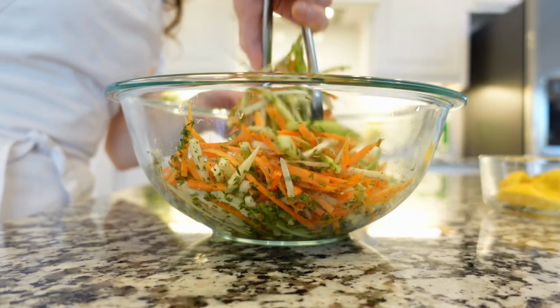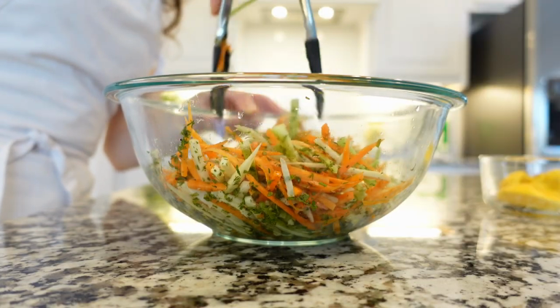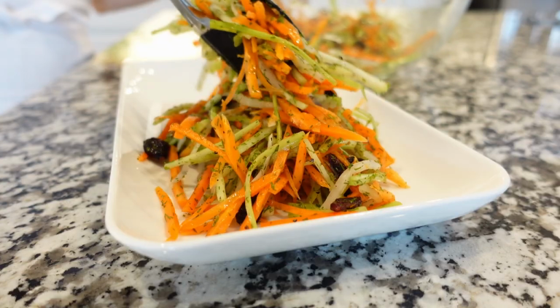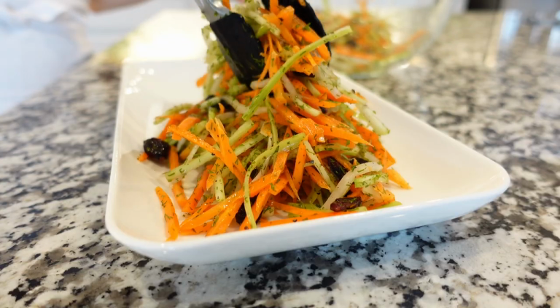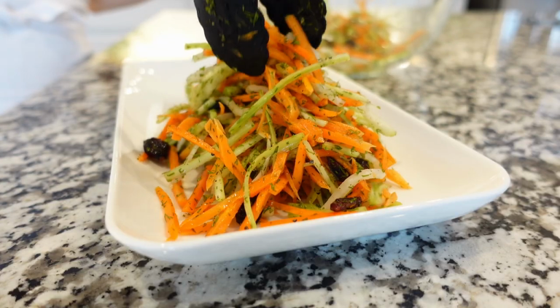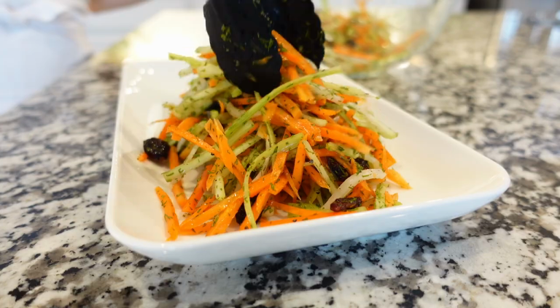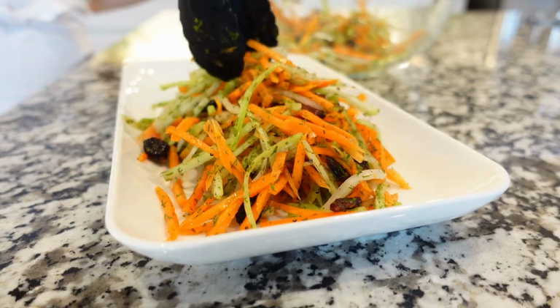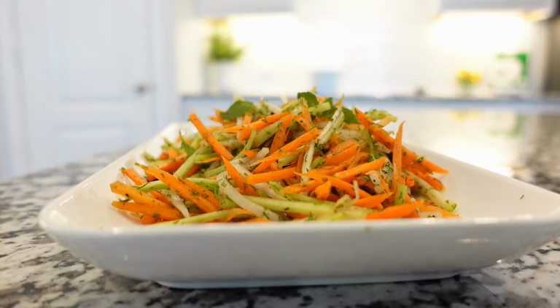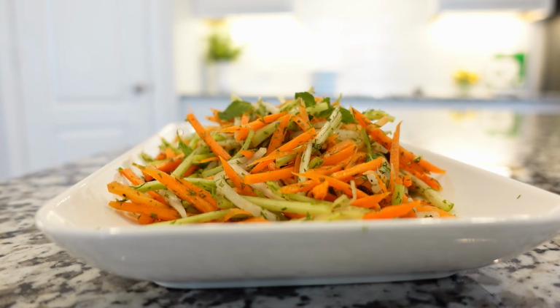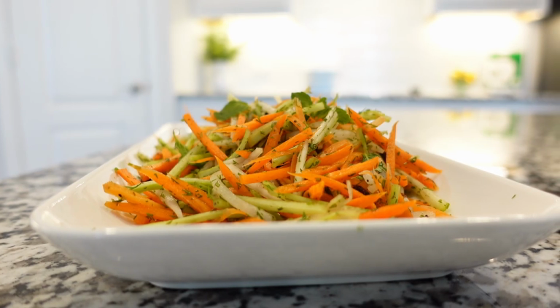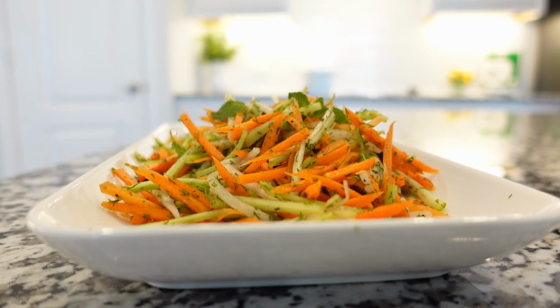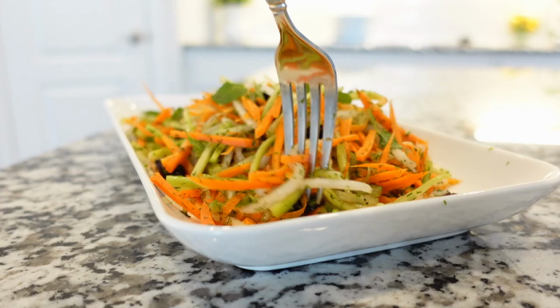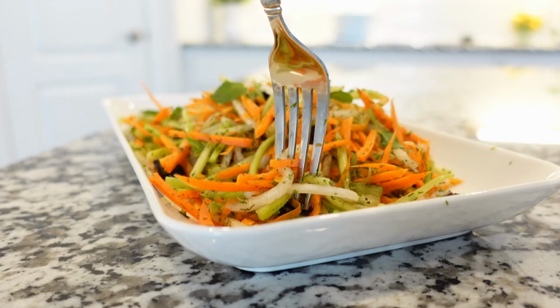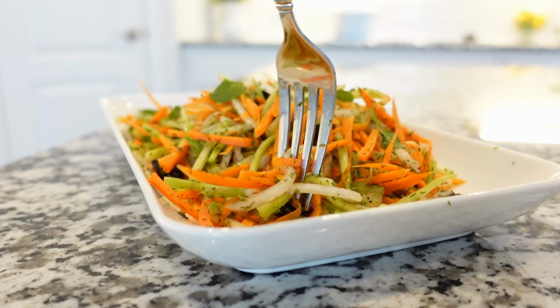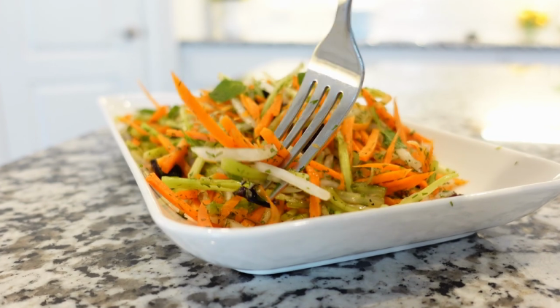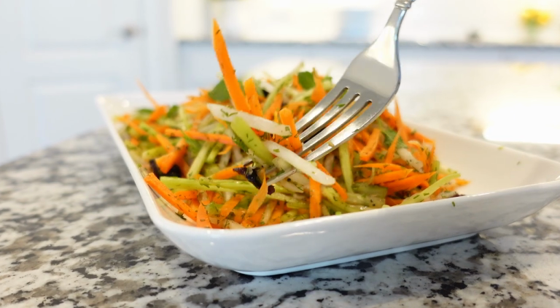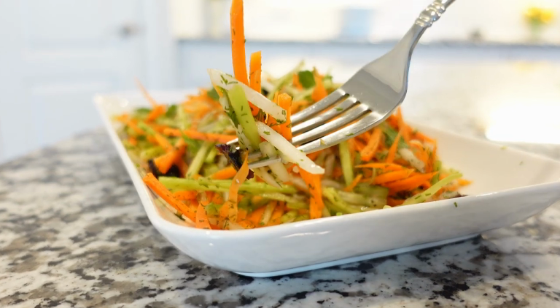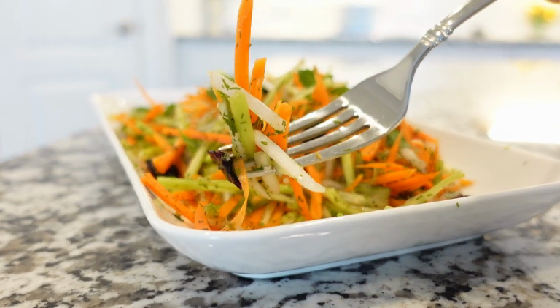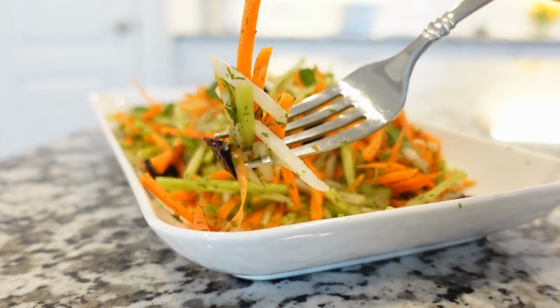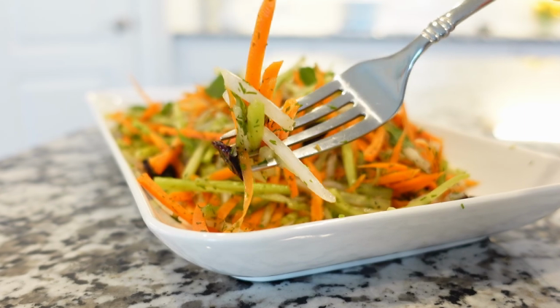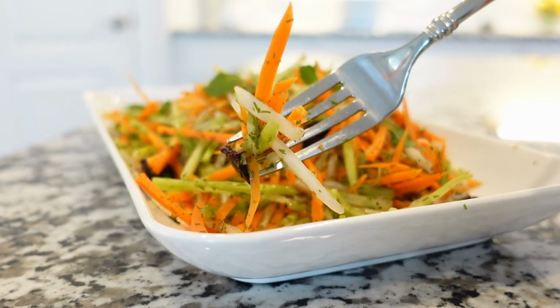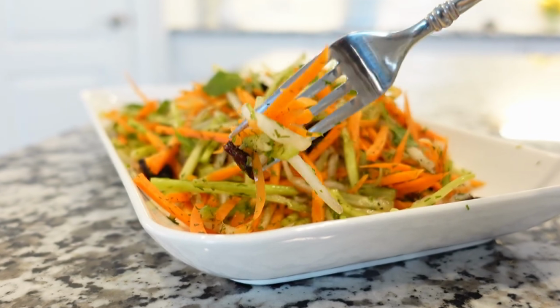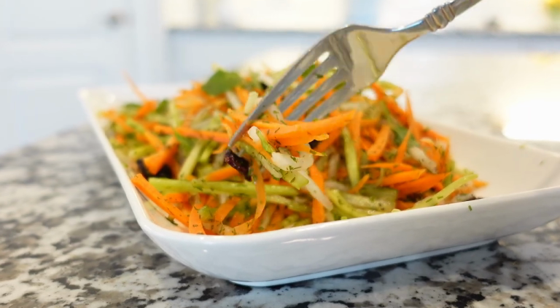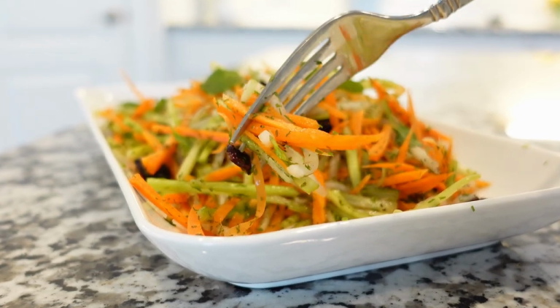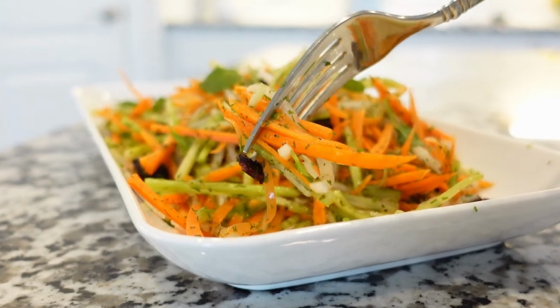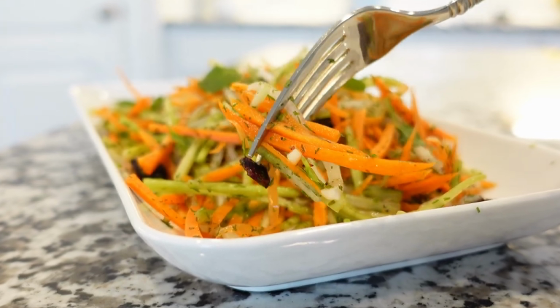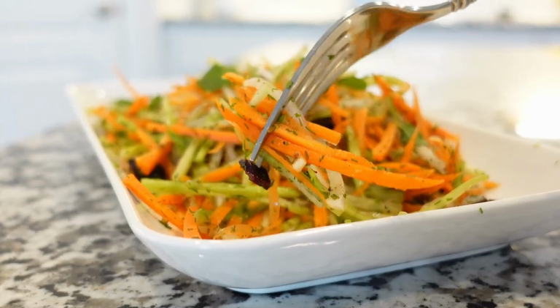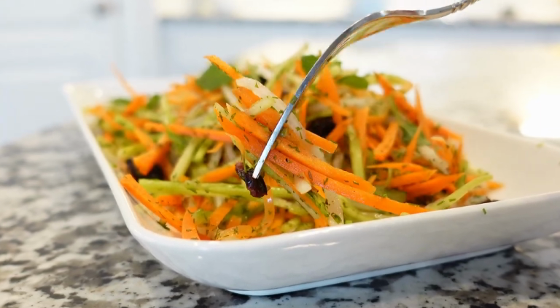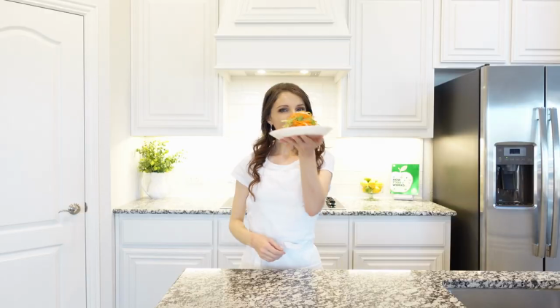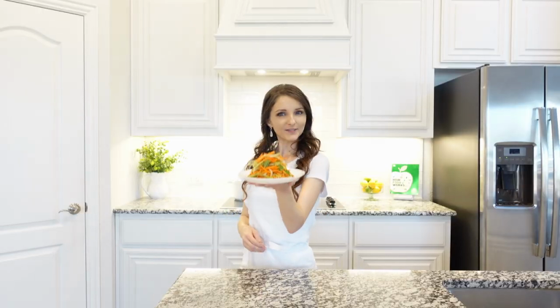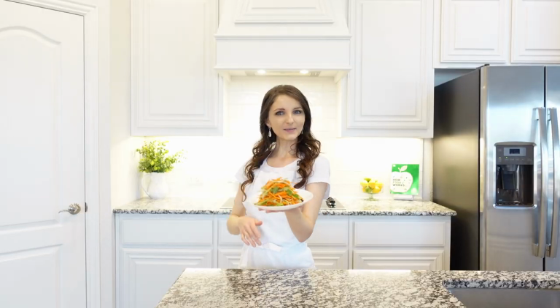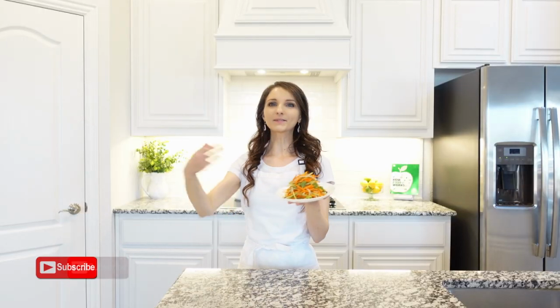Transfer to a serving plate or container if you're making ahead of time. The best part about this salad is that it can be made four days ahead of time, and you can enjoy it cold or hot.